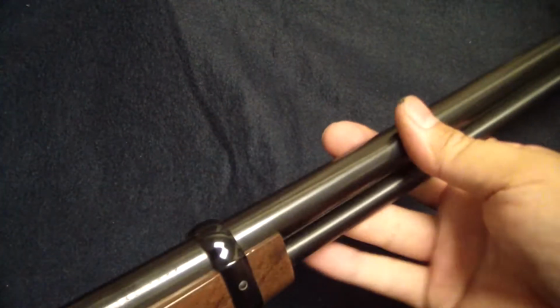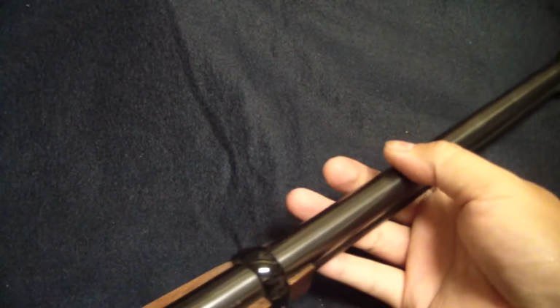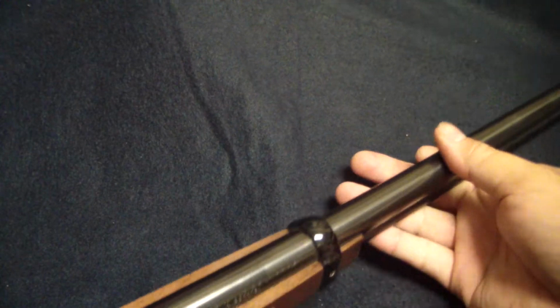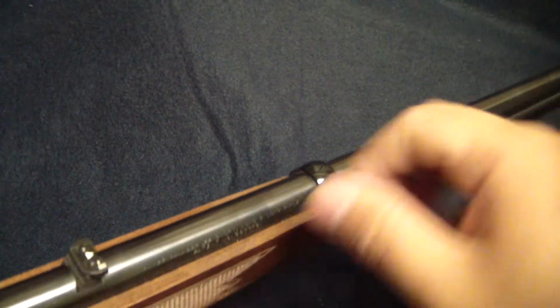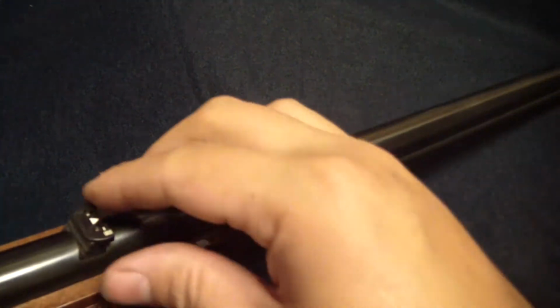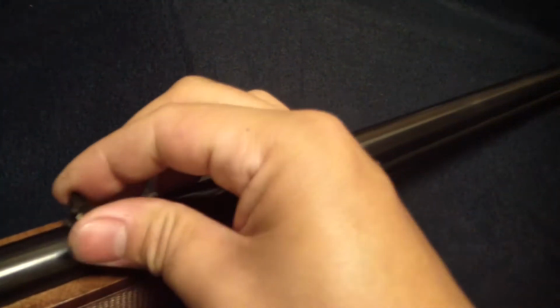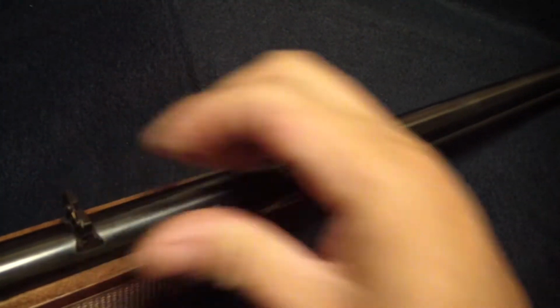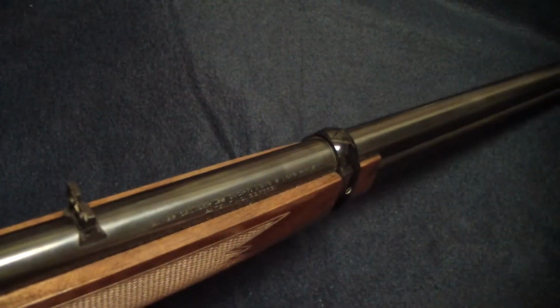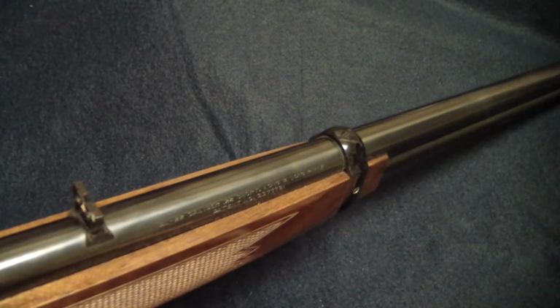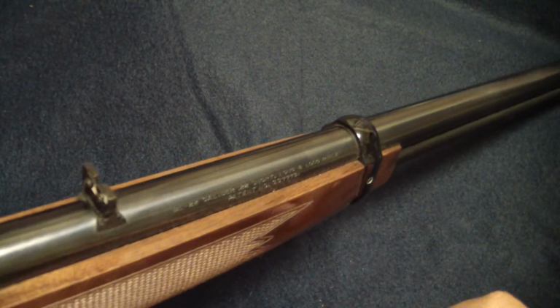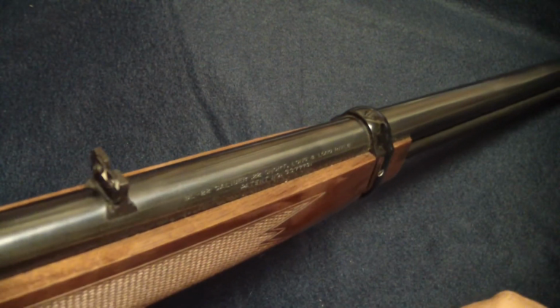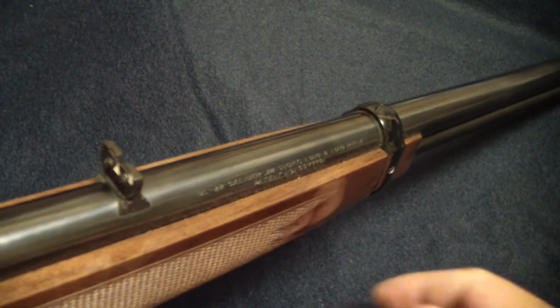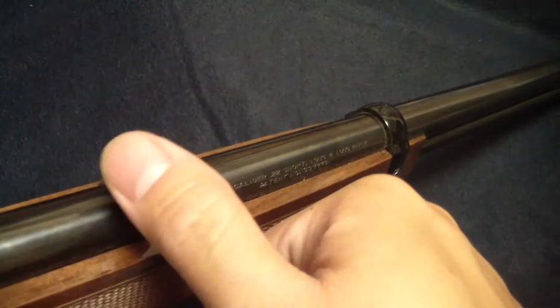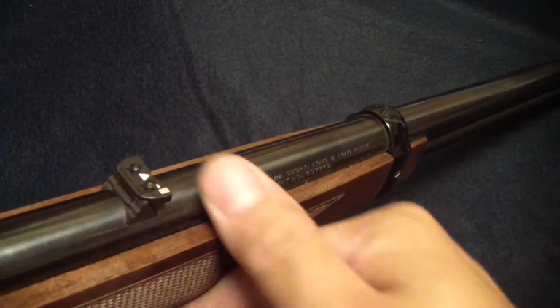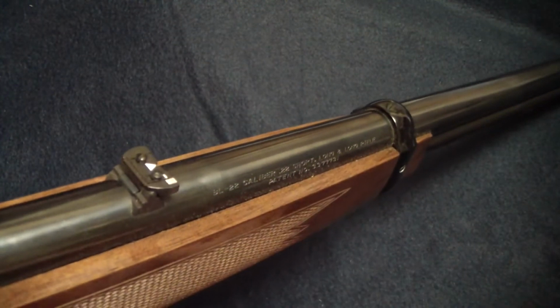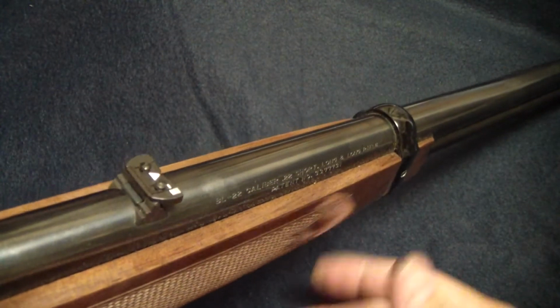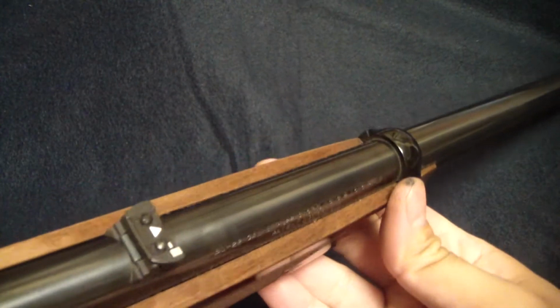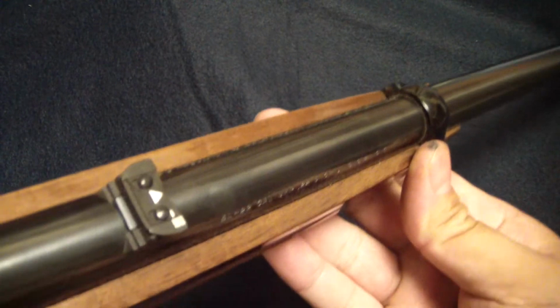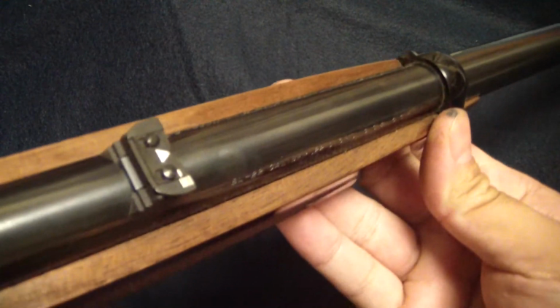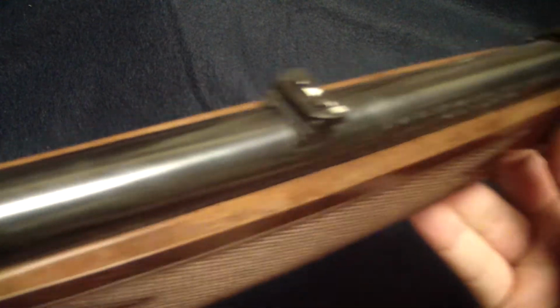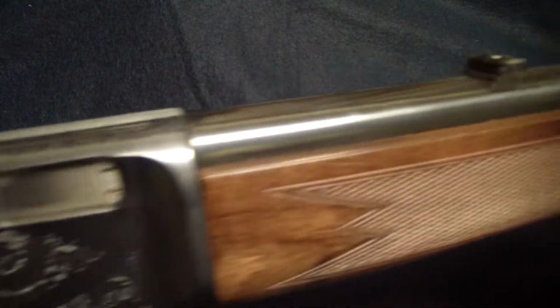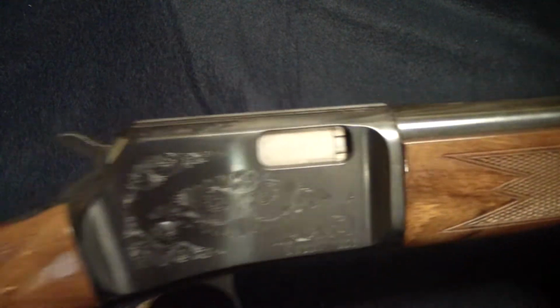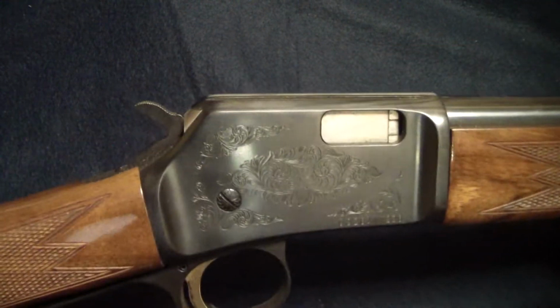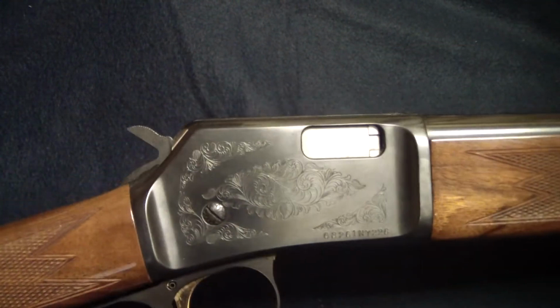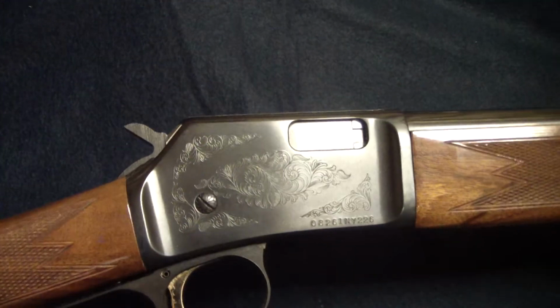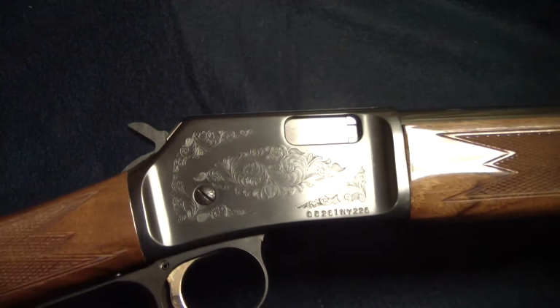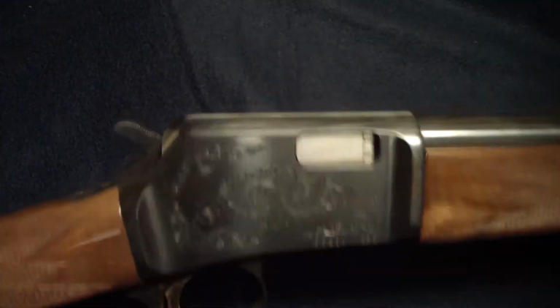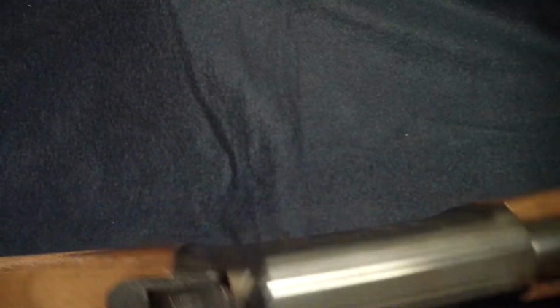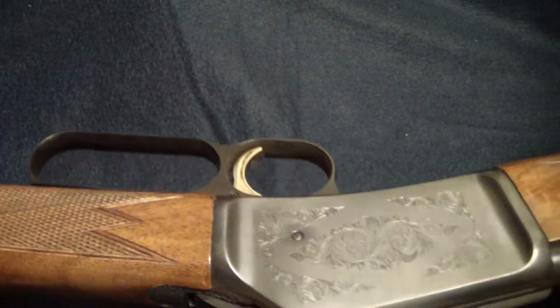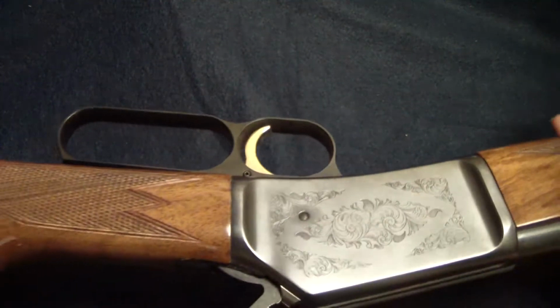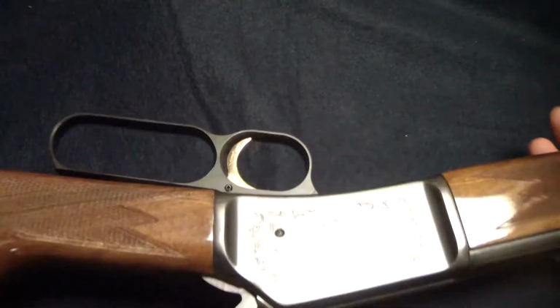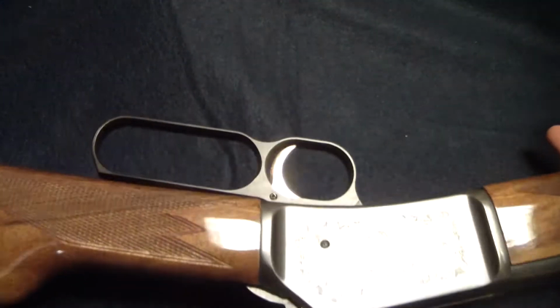Flip-up sights here. Reminds me of a Ruger 10/22 — maybe that's where they borrowed that from, or did Ruger borrow it from this Browning BL?